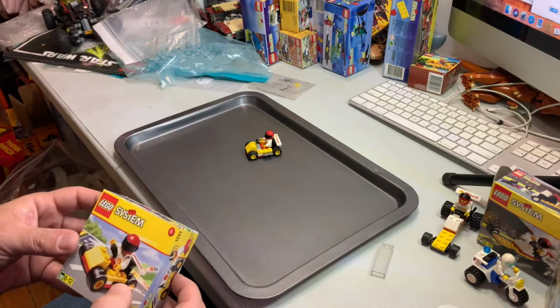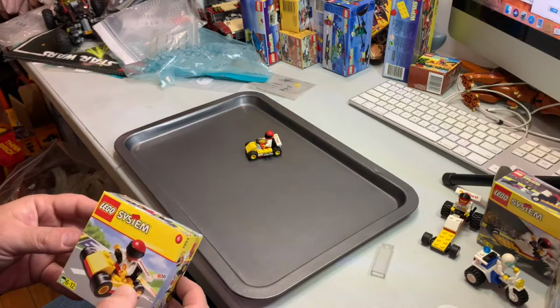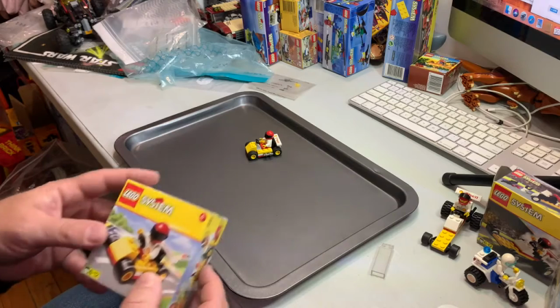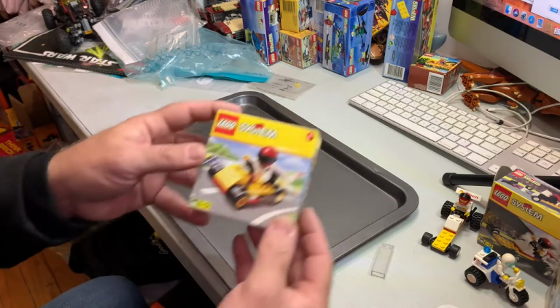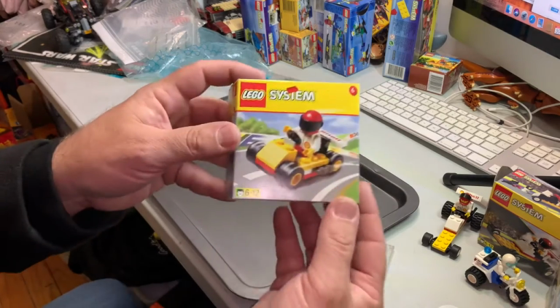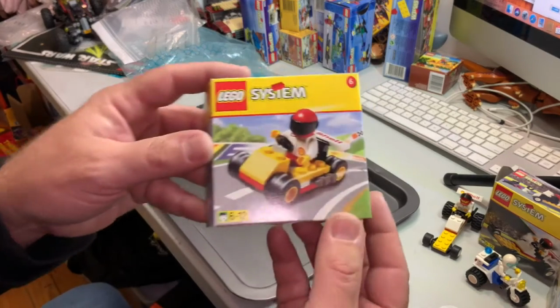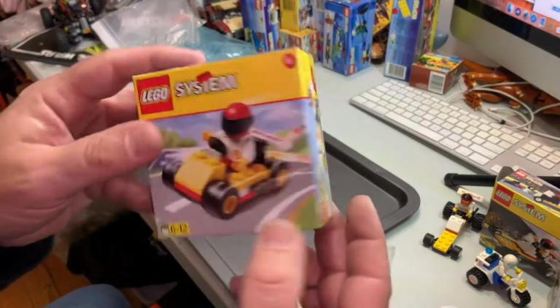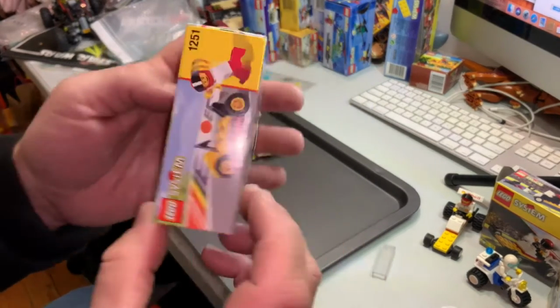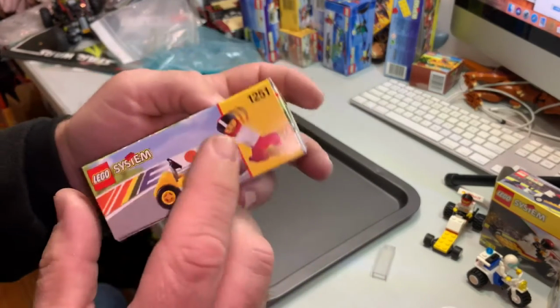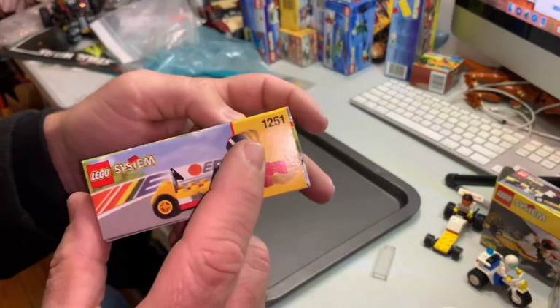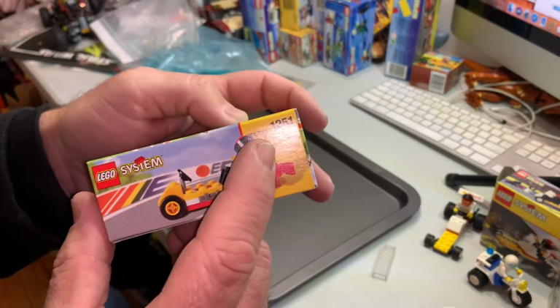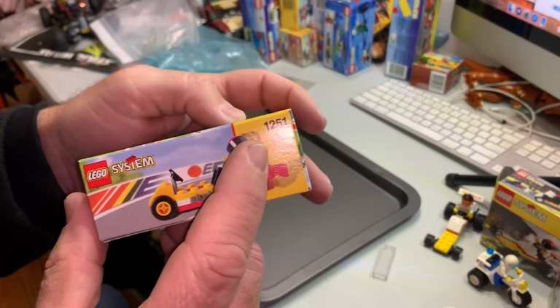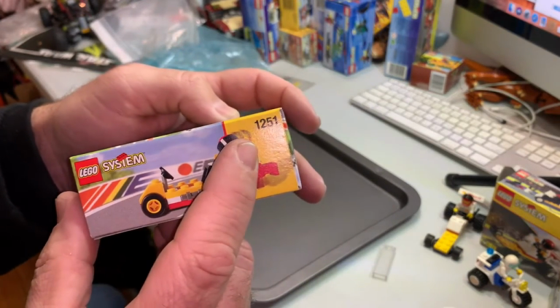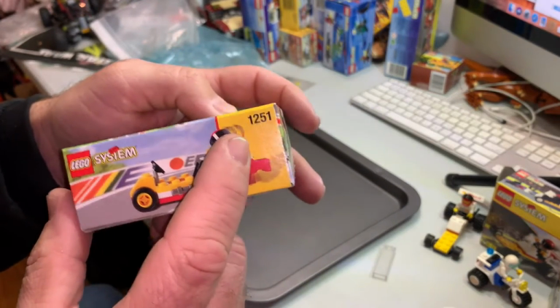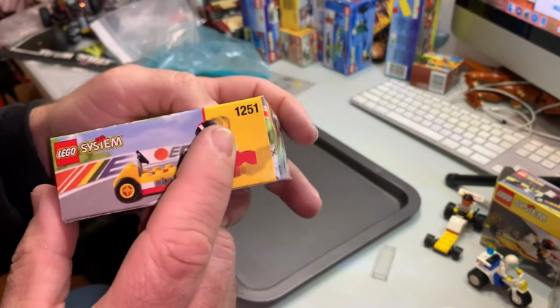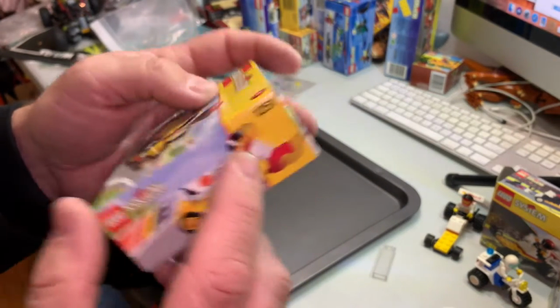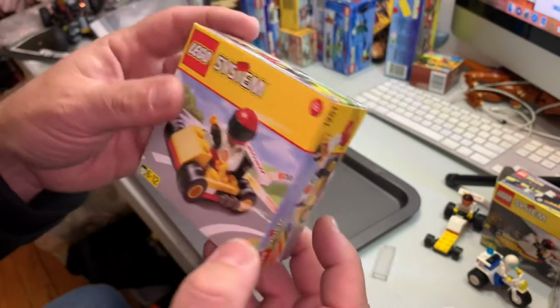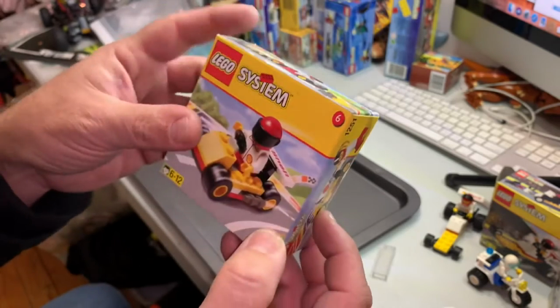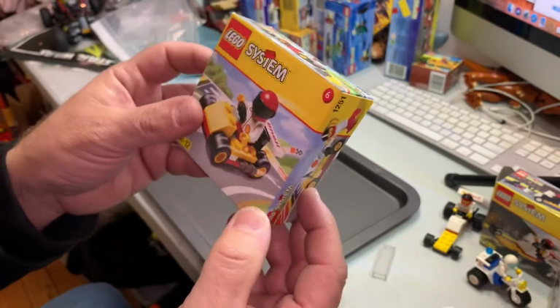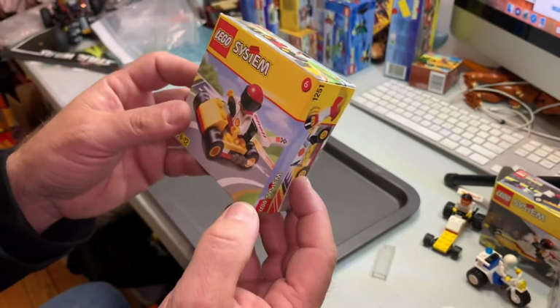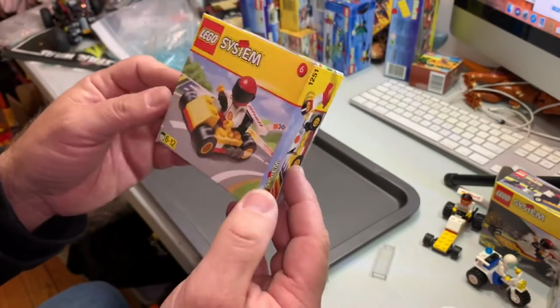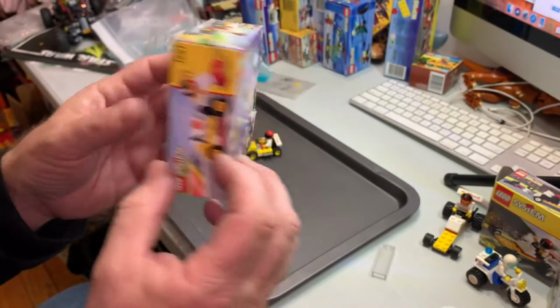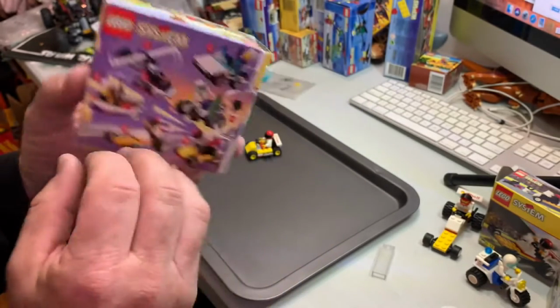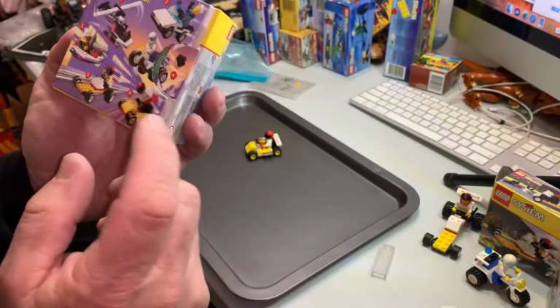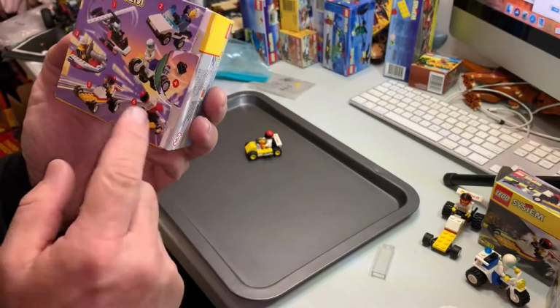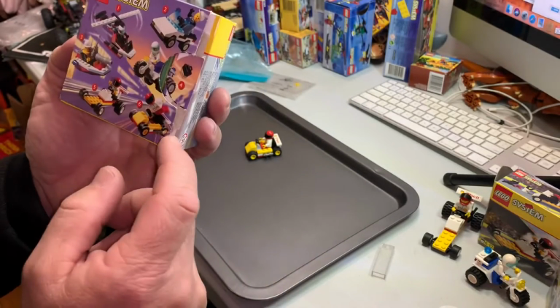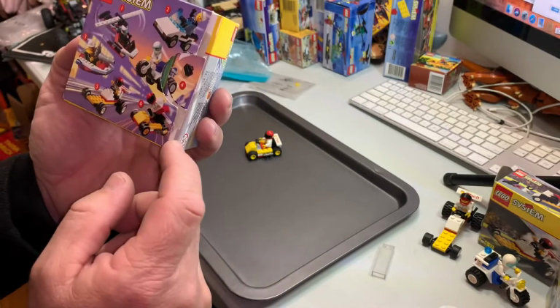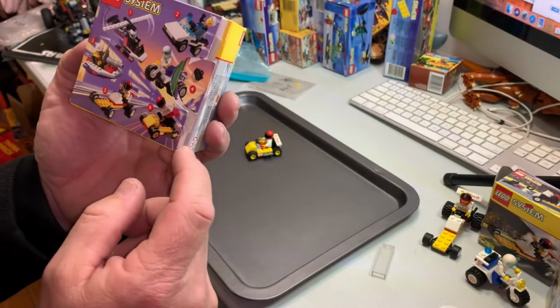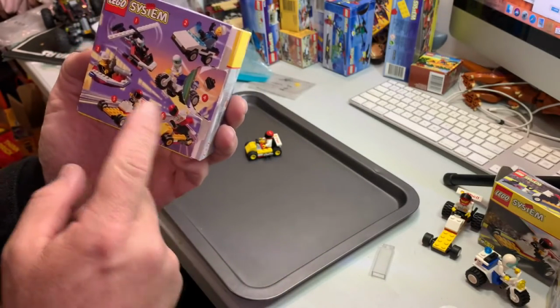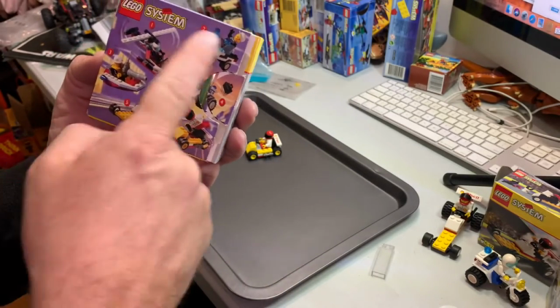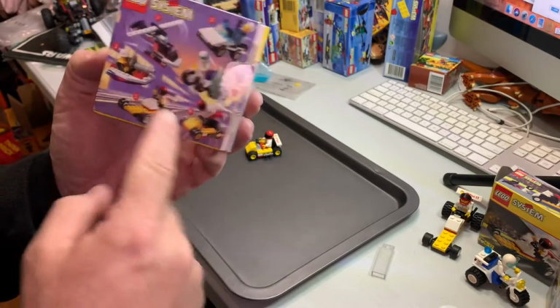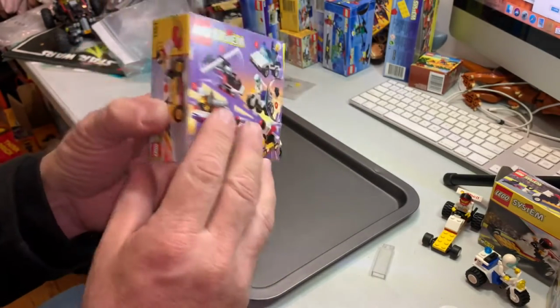Go-Kart. This set number is 2511. You would pick this up after you bought petrol at the Shell service station. There were six of them to collect.